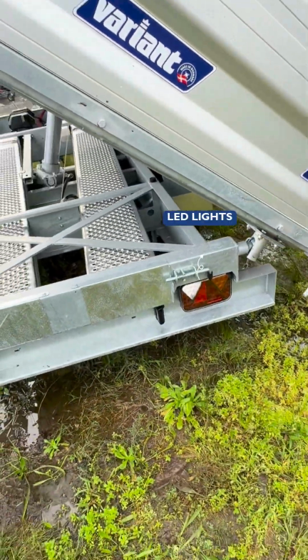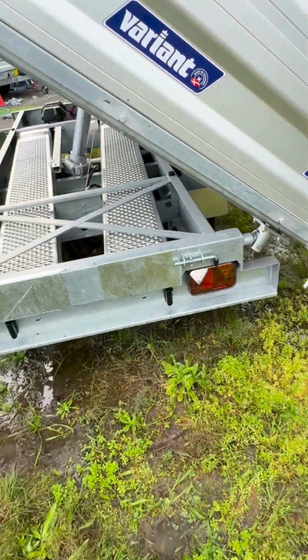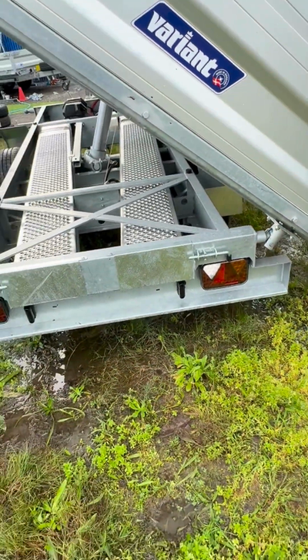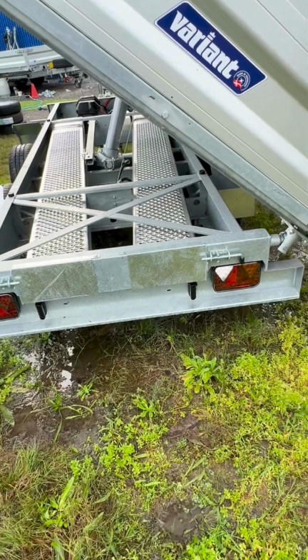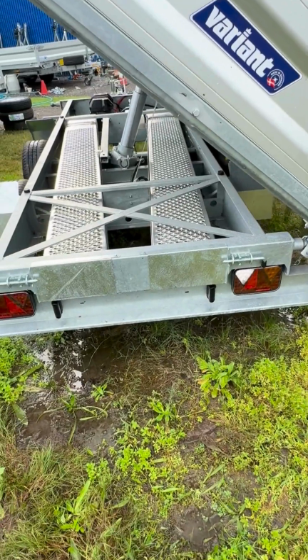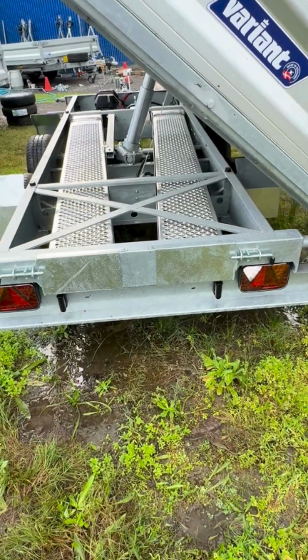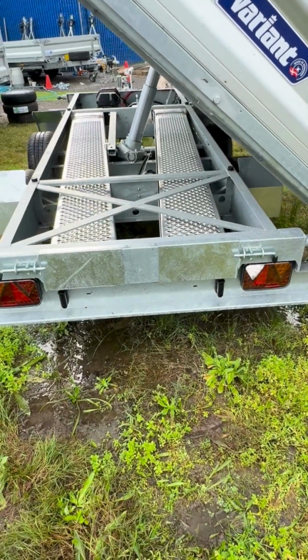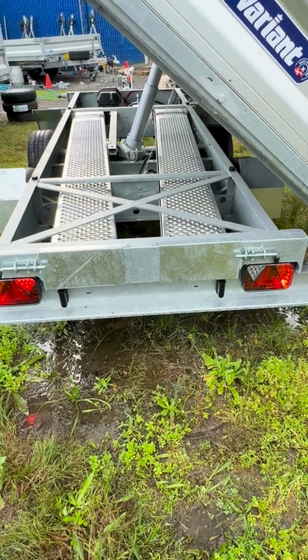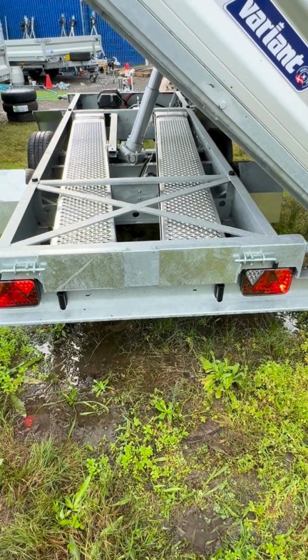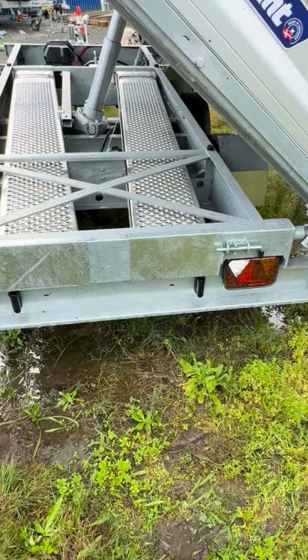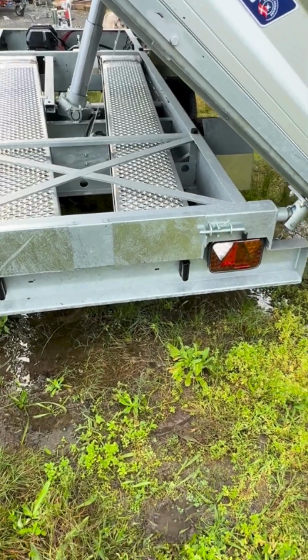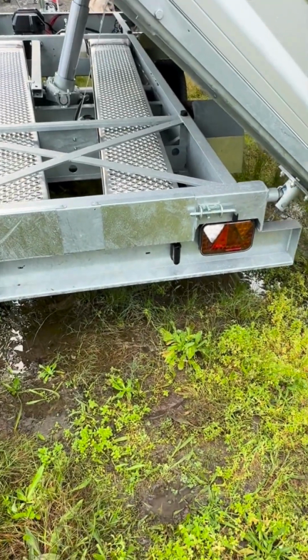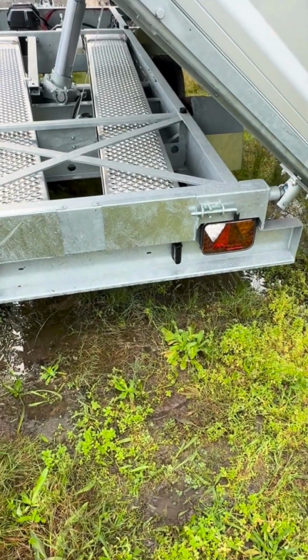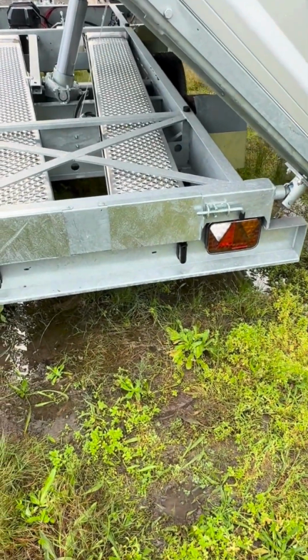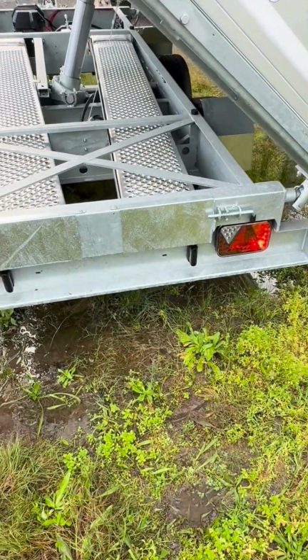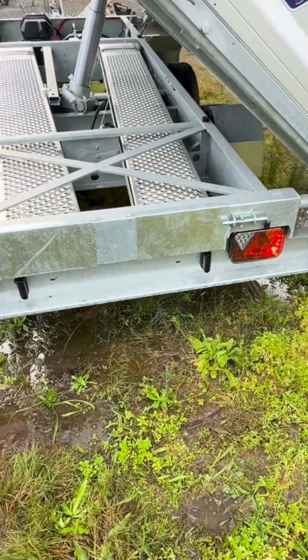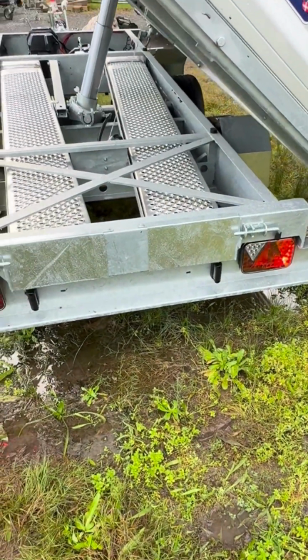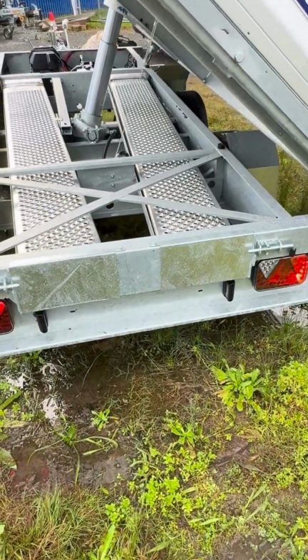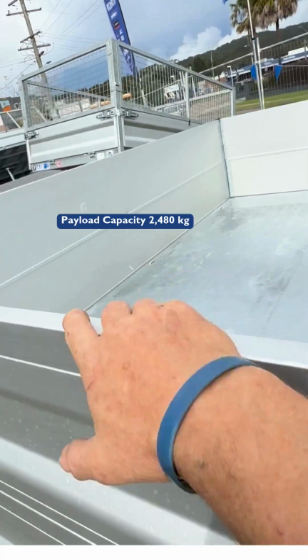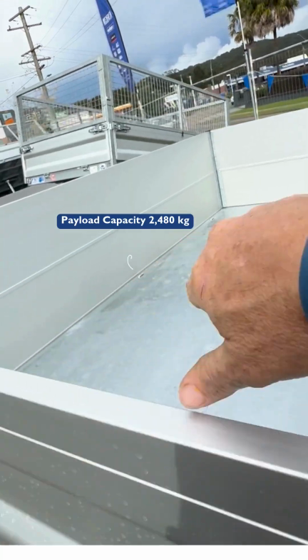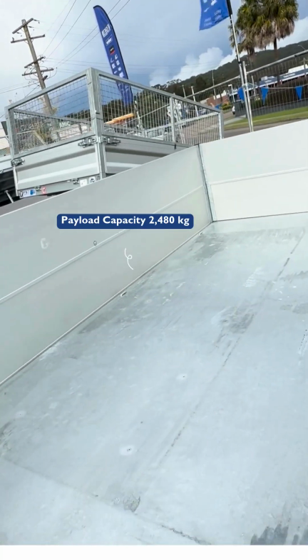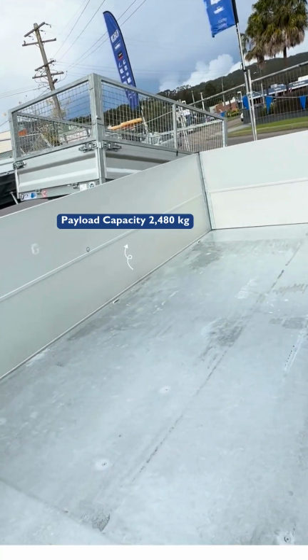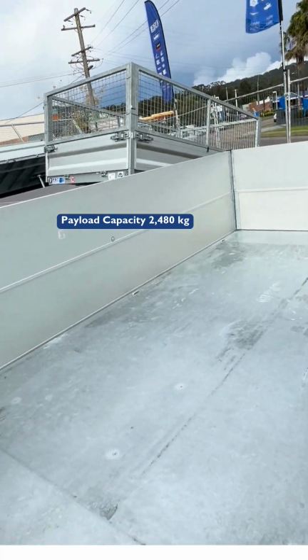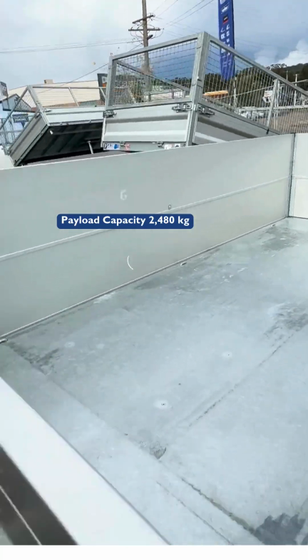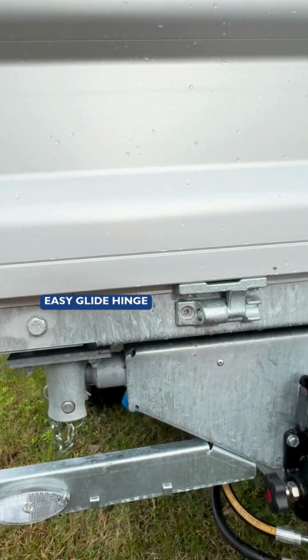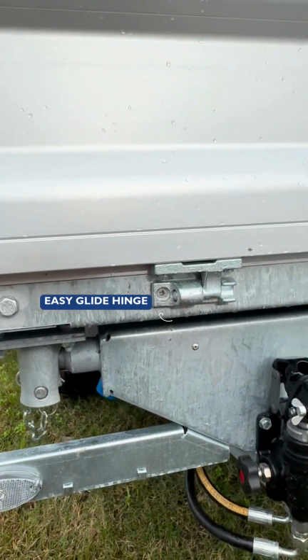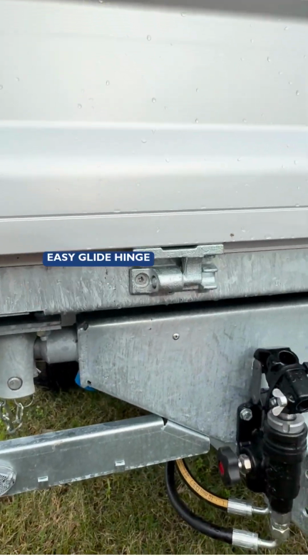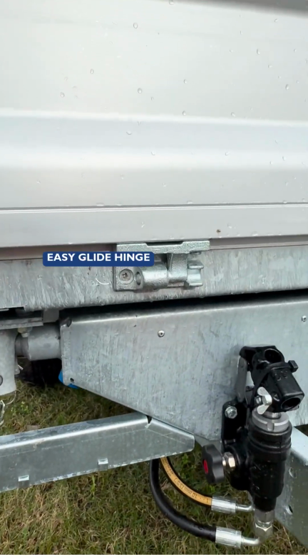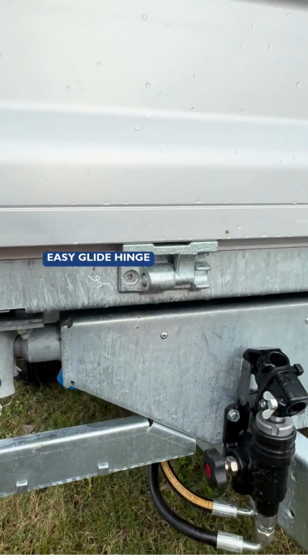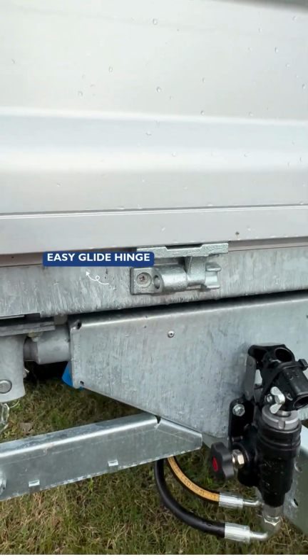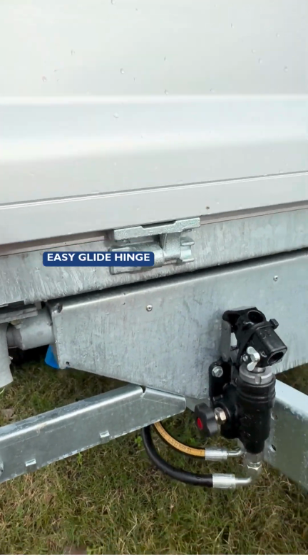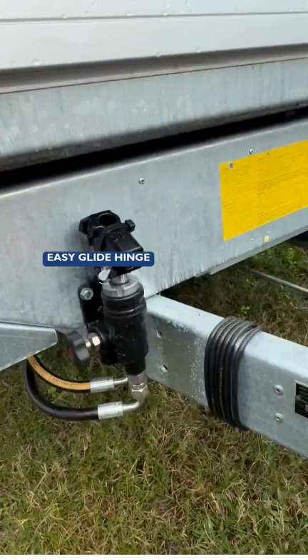Safety is a top priority. The trailer comes with white reflectors at the front, amber on the sides, and red at the rear, plus a bright white safety reversal light.